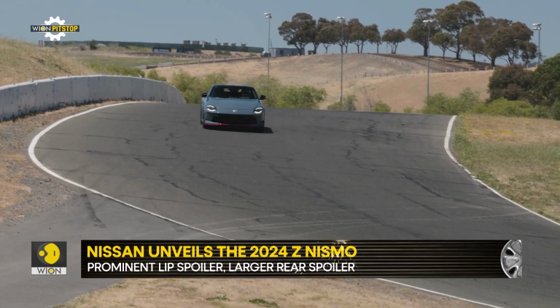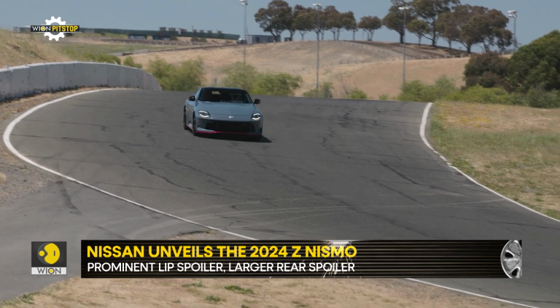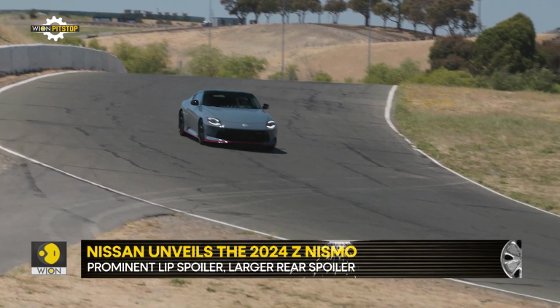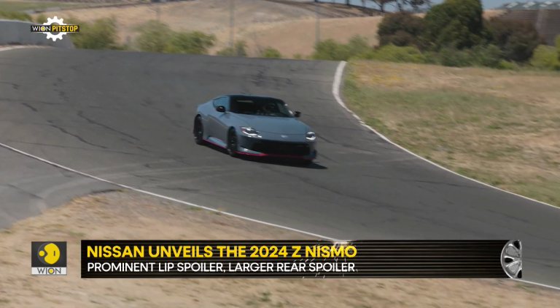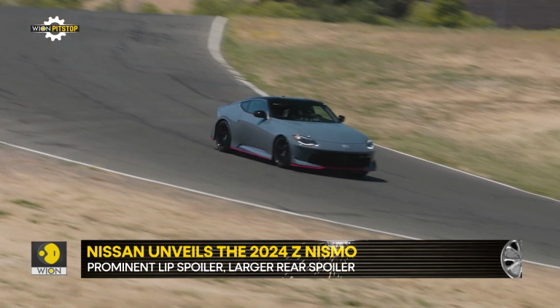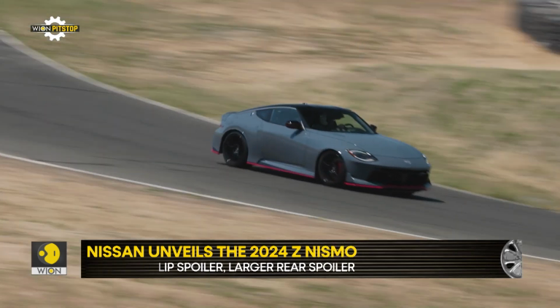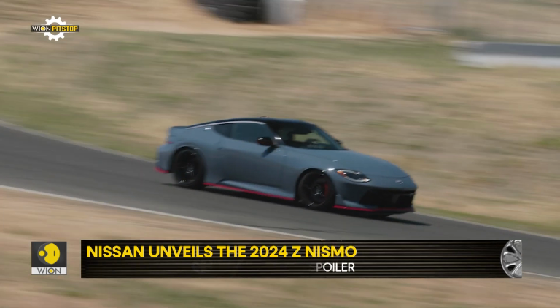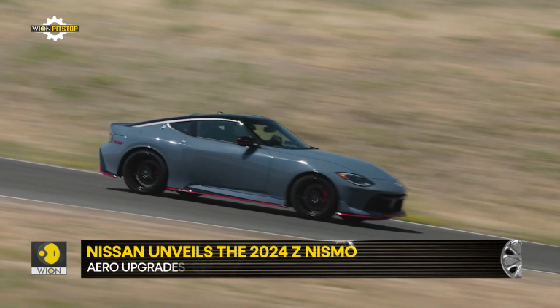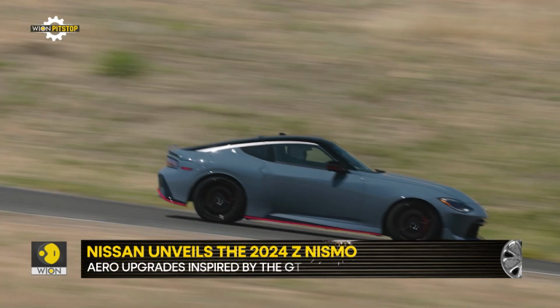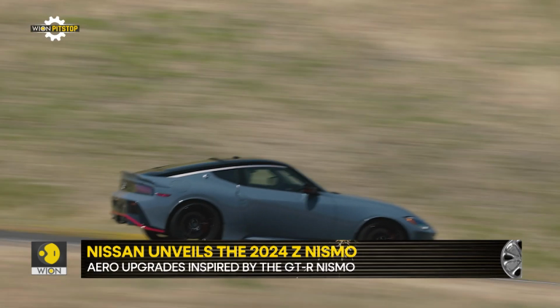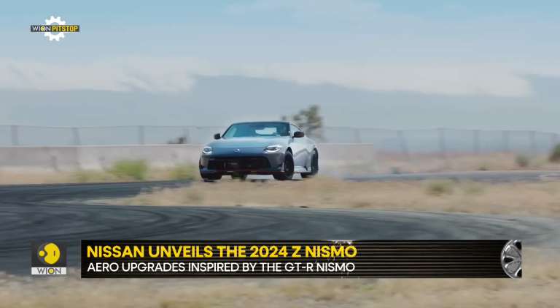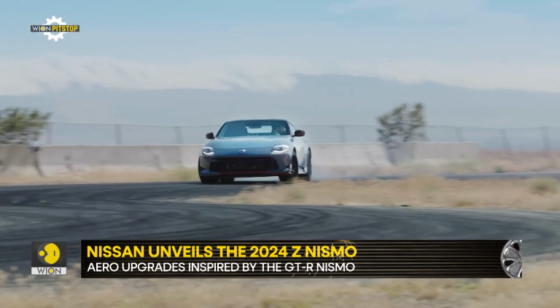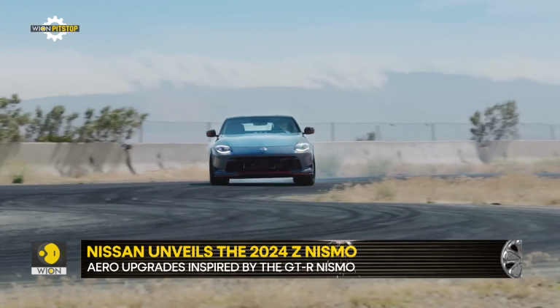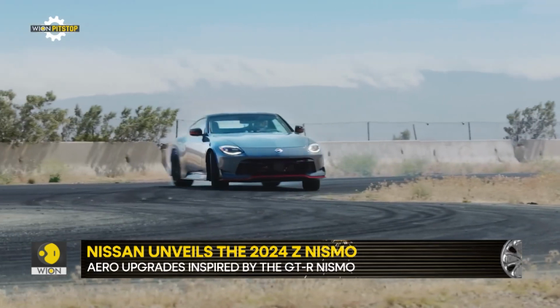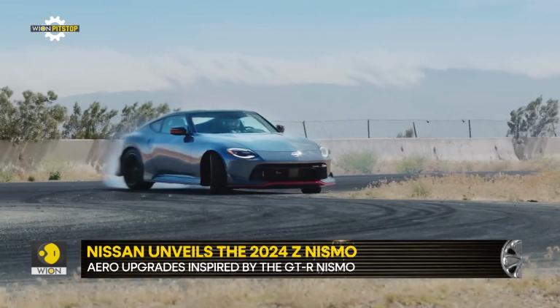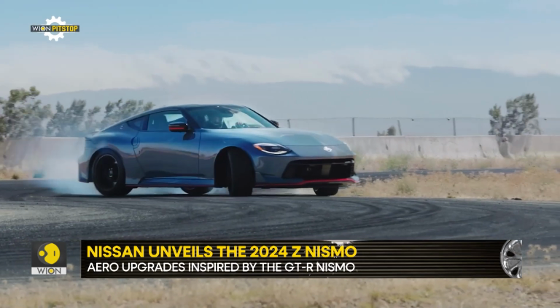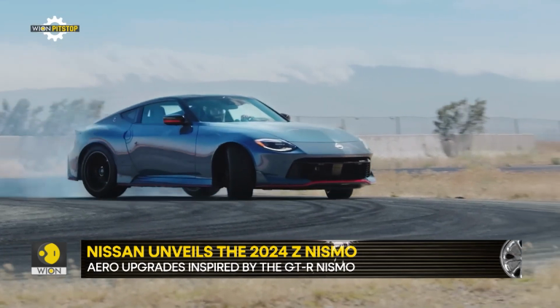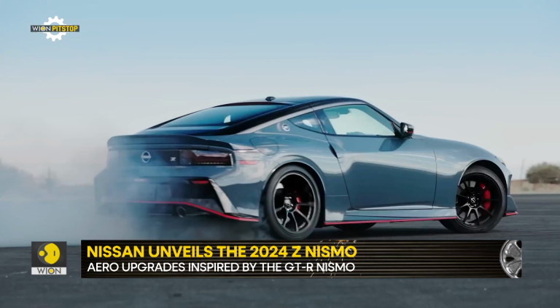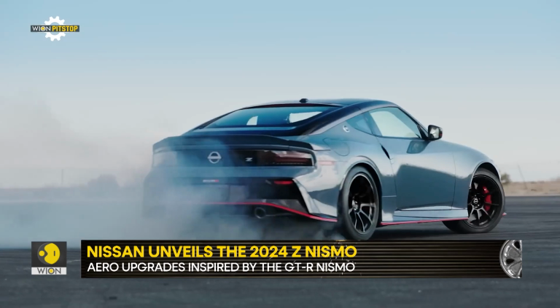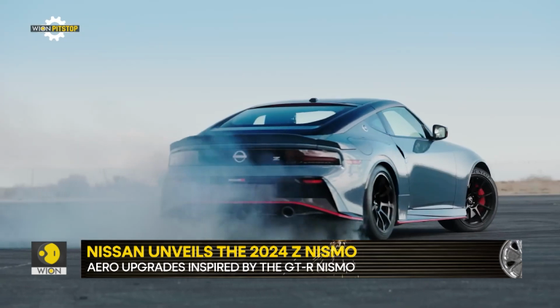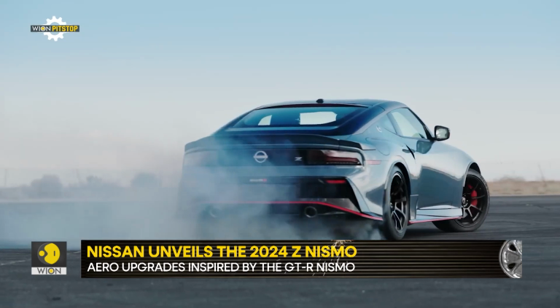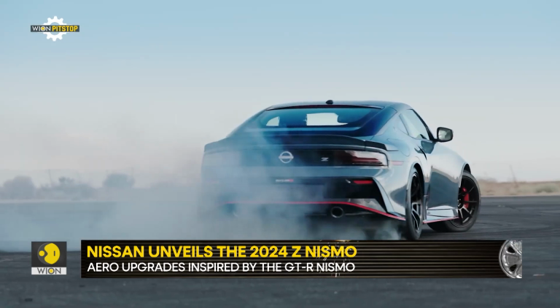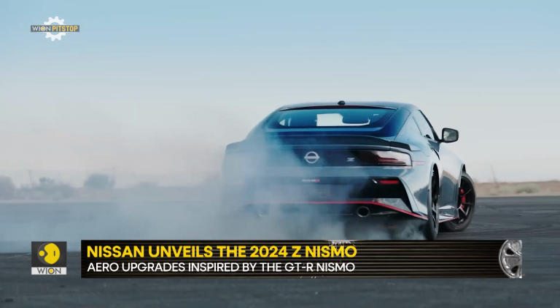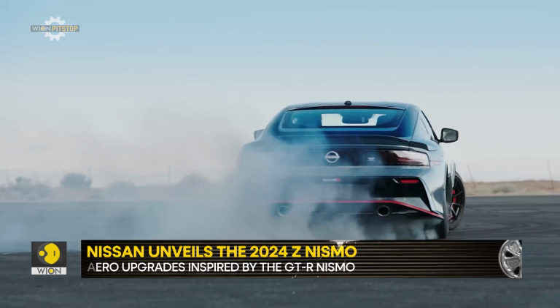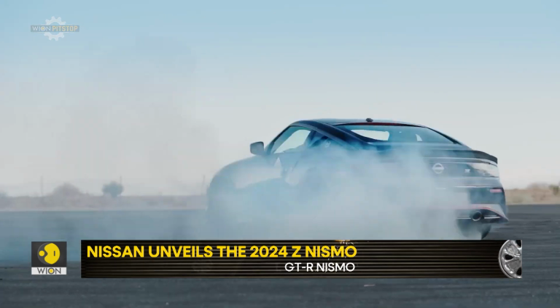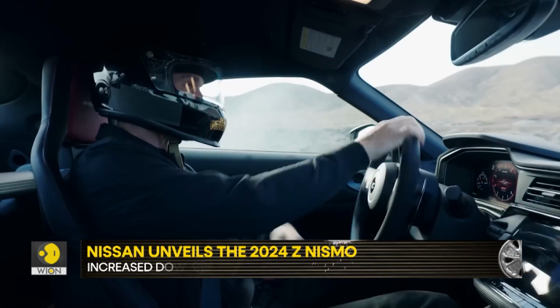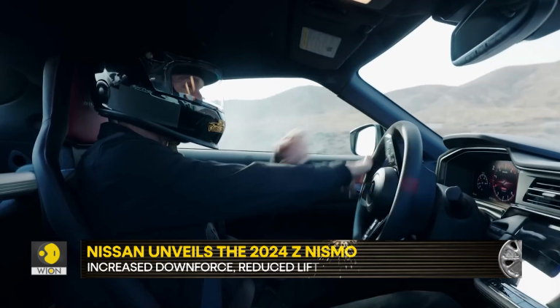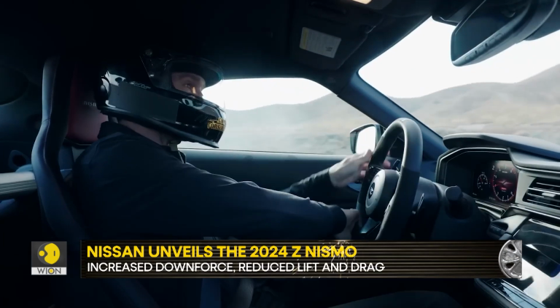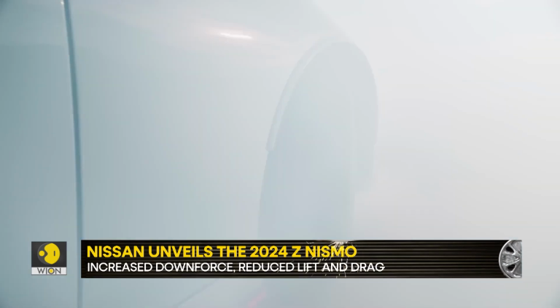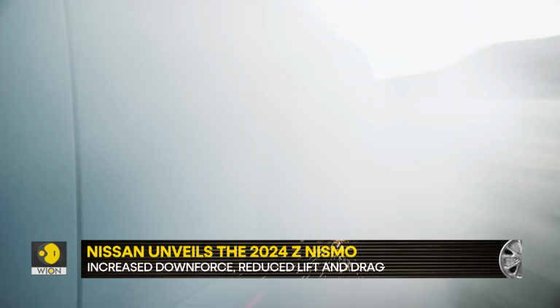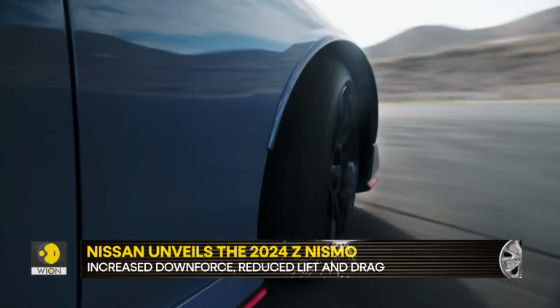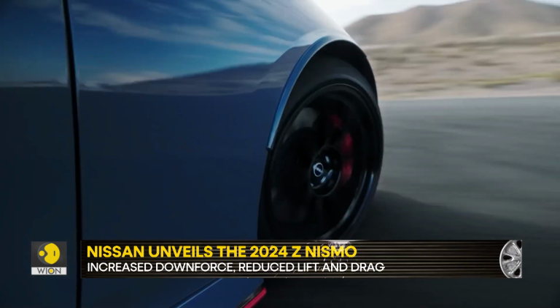Nissan hasn't revealed the prices yet, but an announcement is expected by the end of the year and is likely to start much closer to $50,000 US dollars.